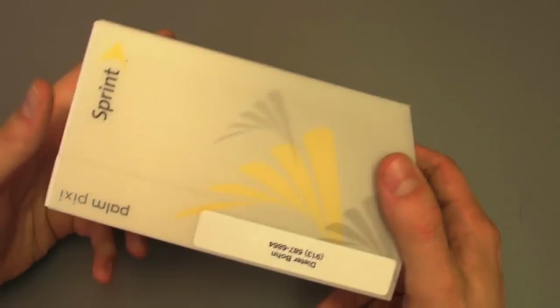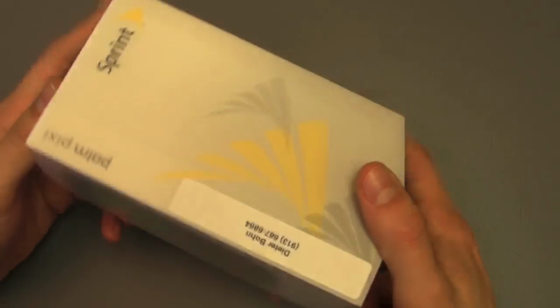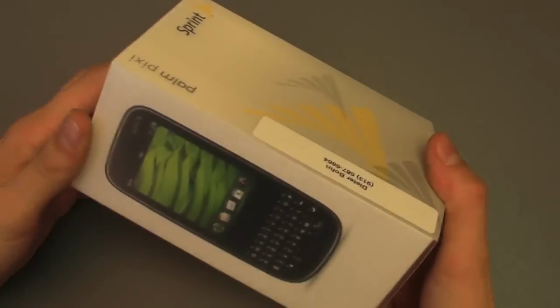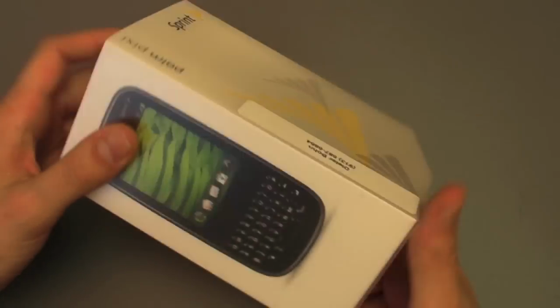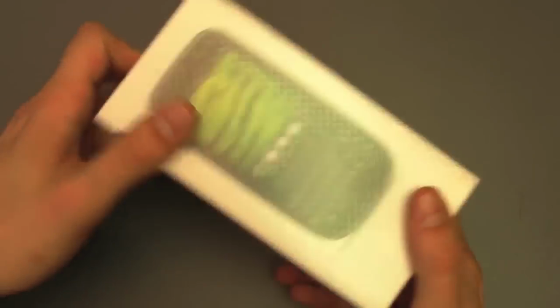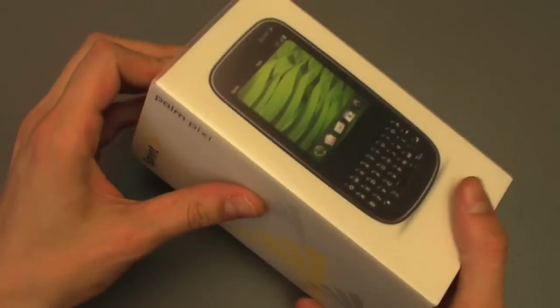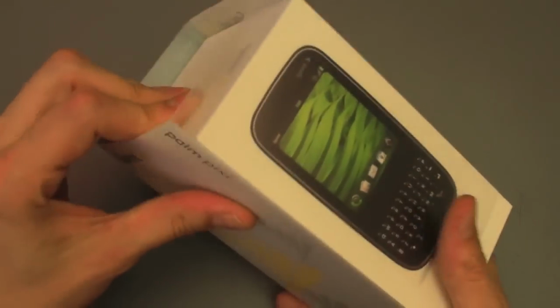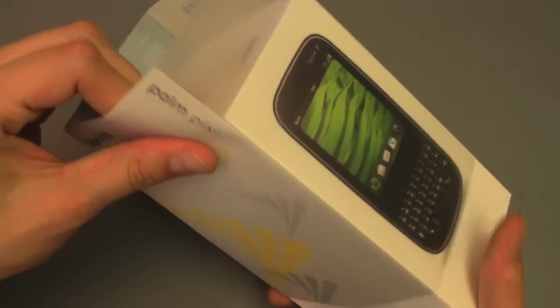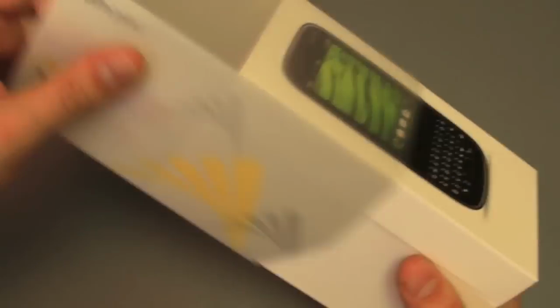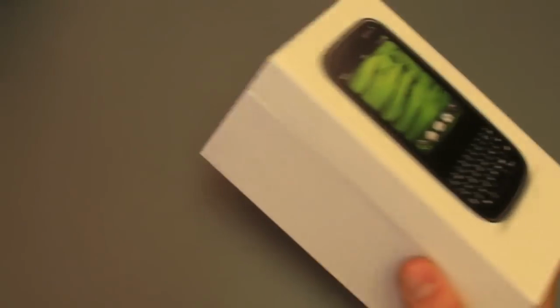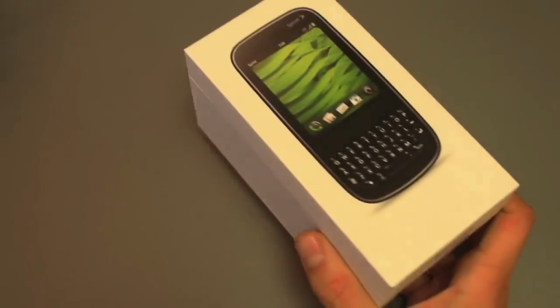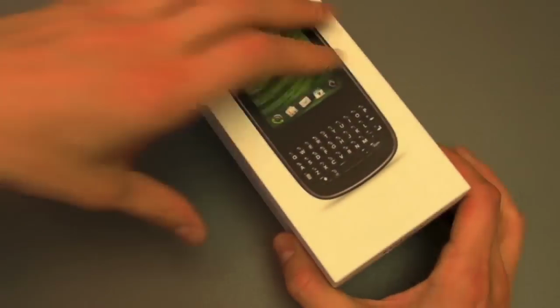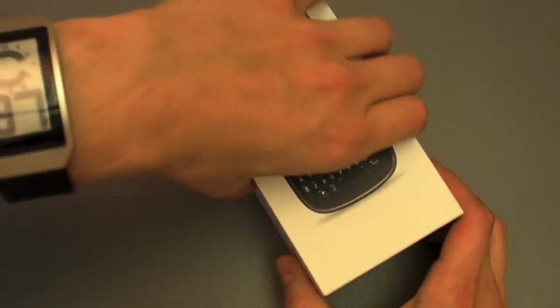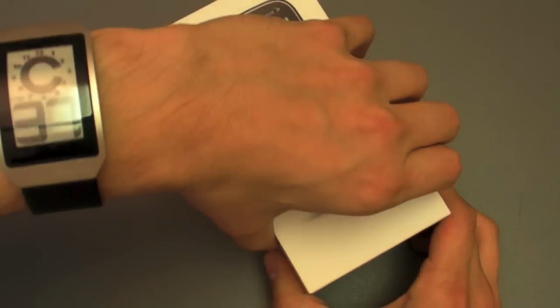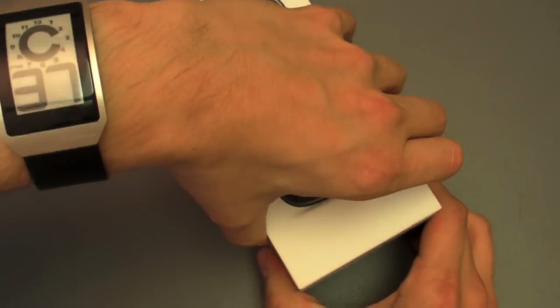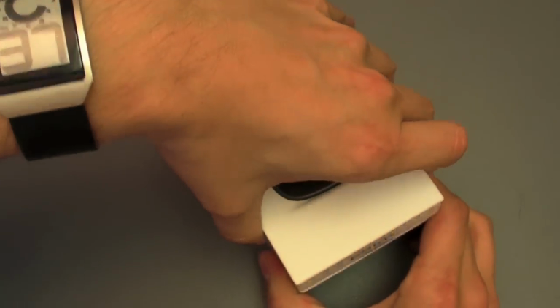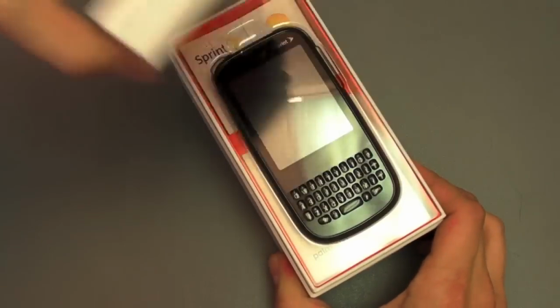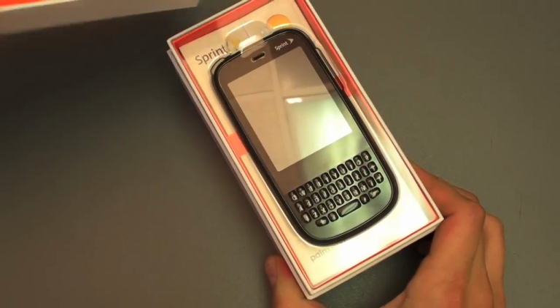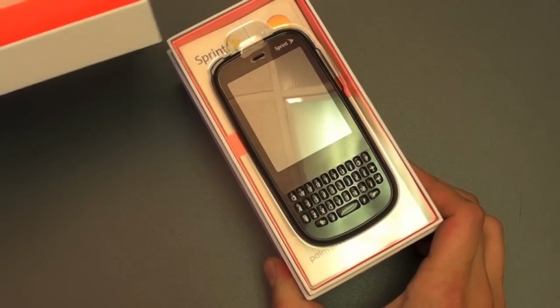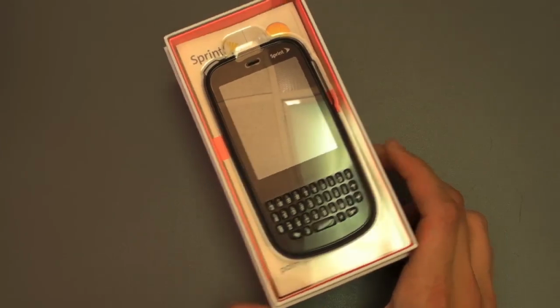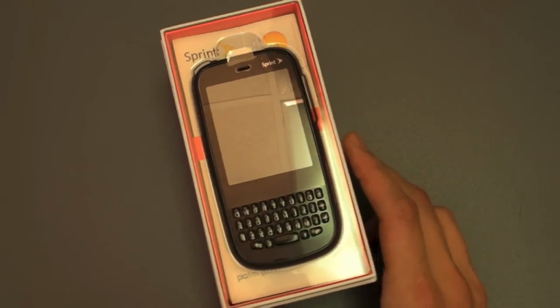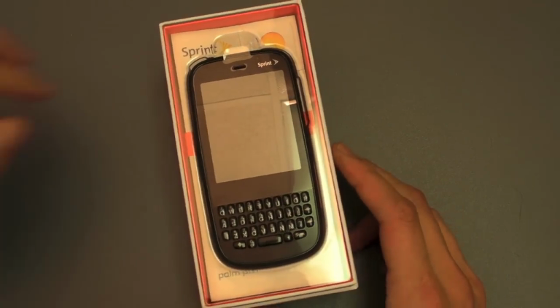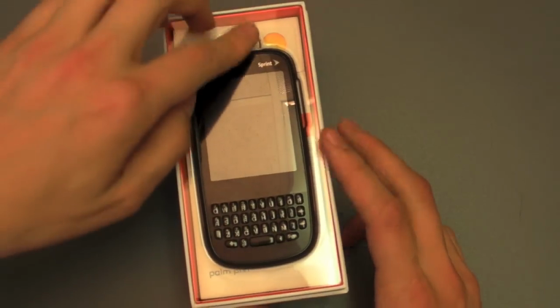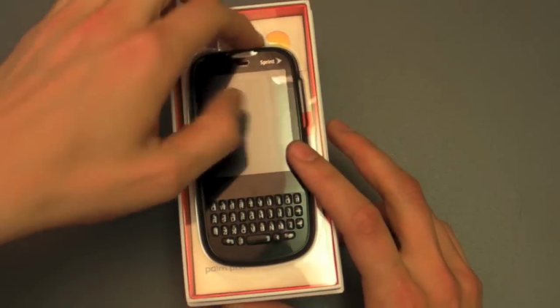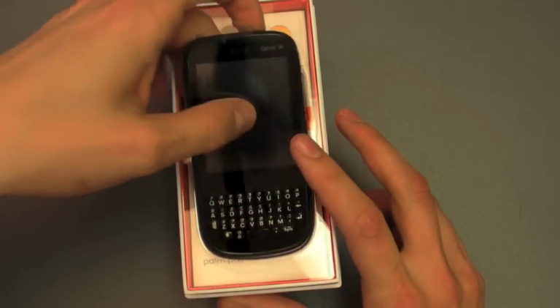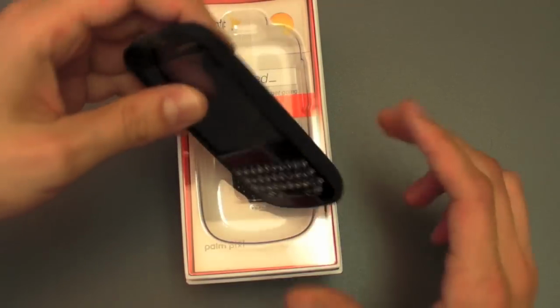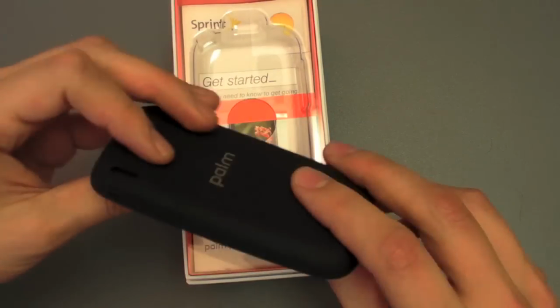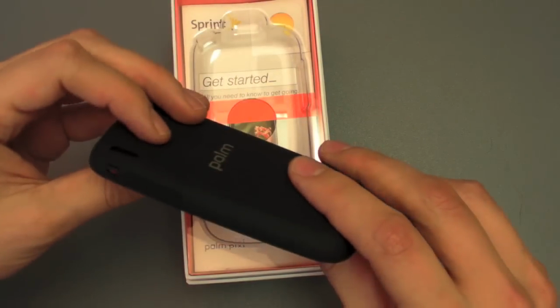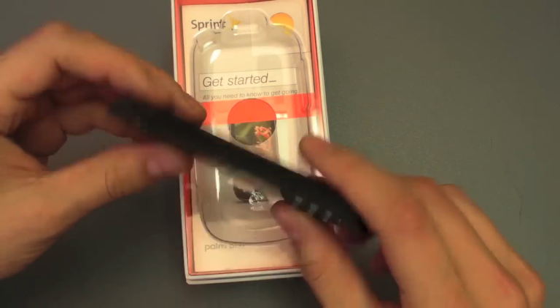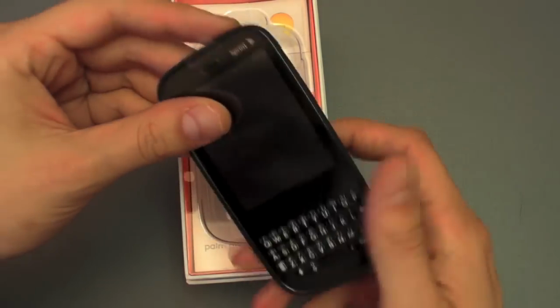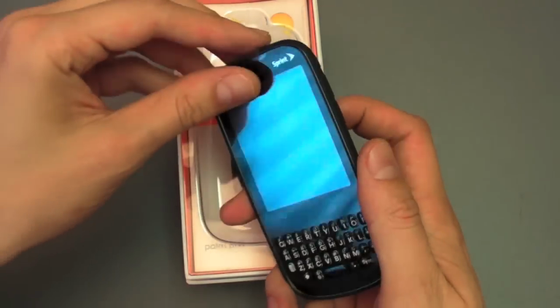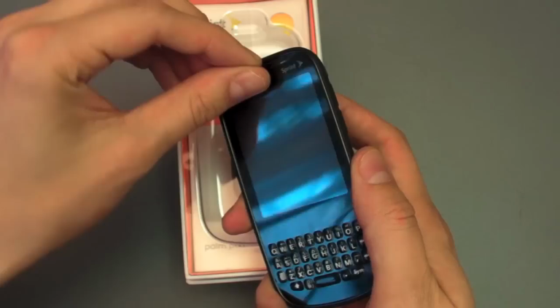So here's your box — it's the standard Palm box that we've come to know and love. And ta-da, there it is, and boy, it is teeny tiny.